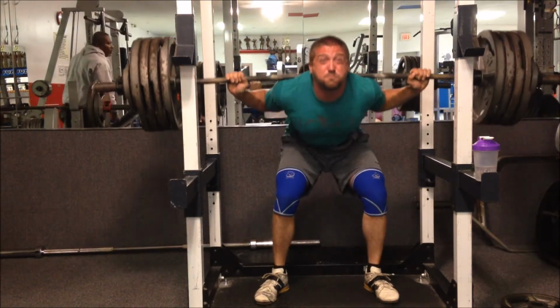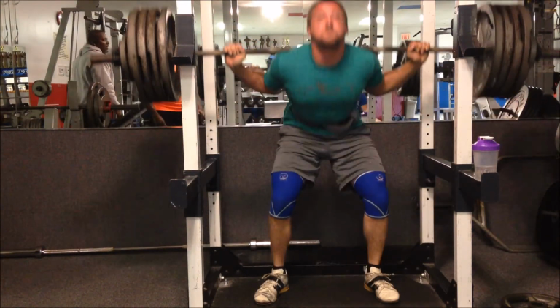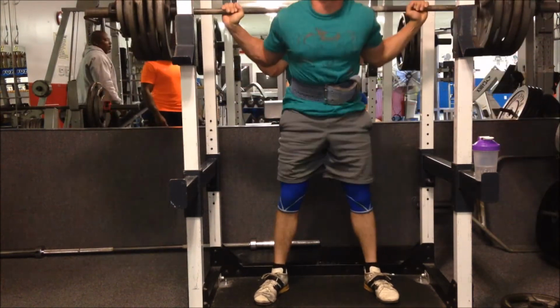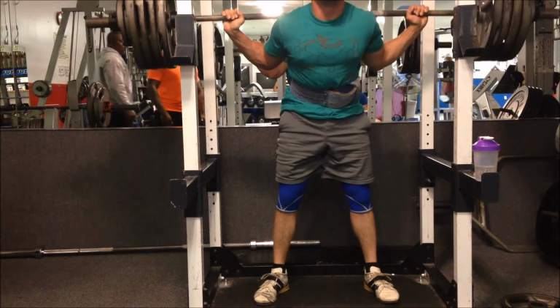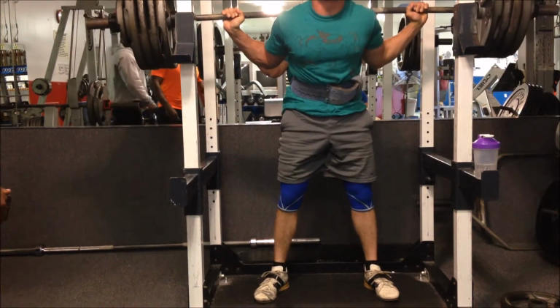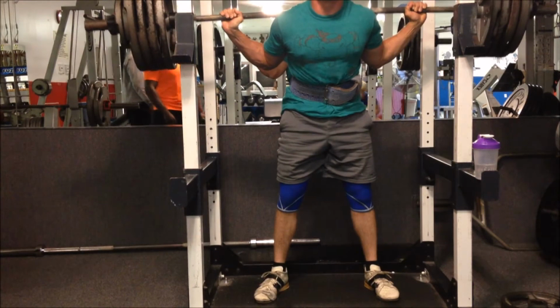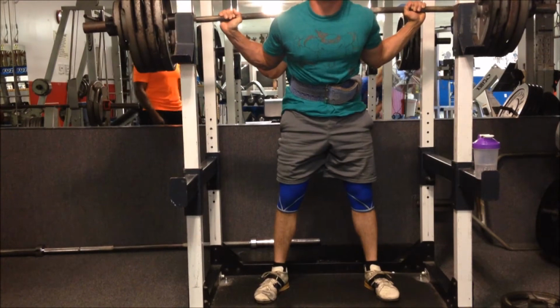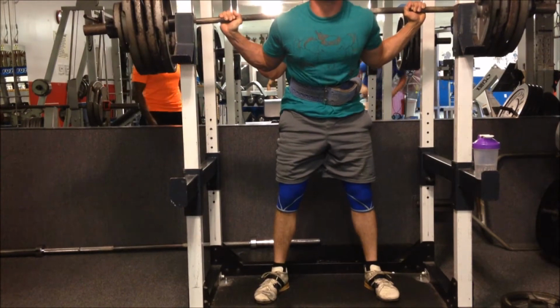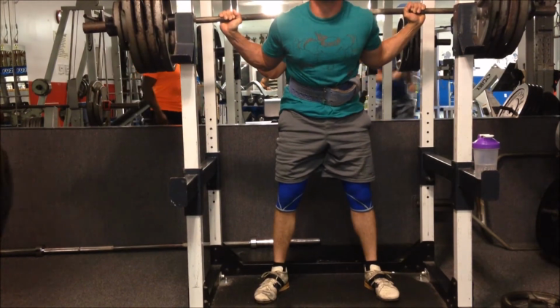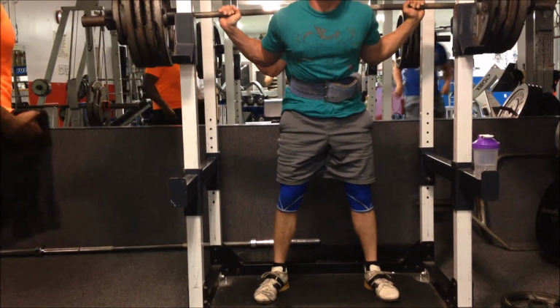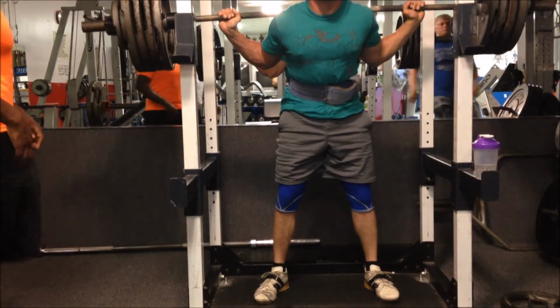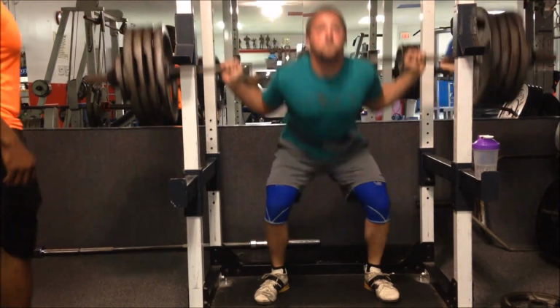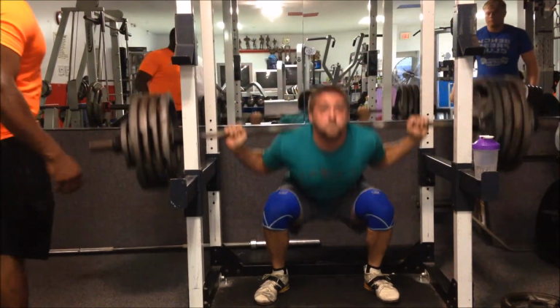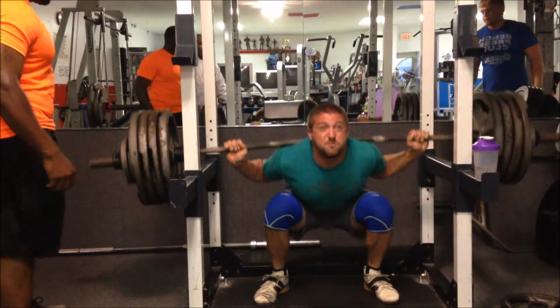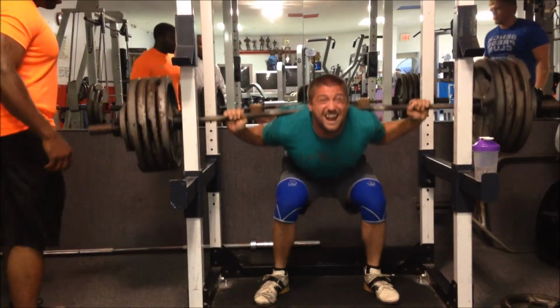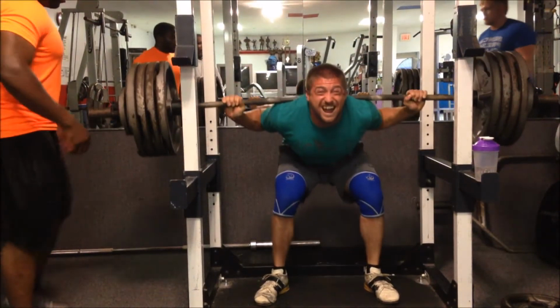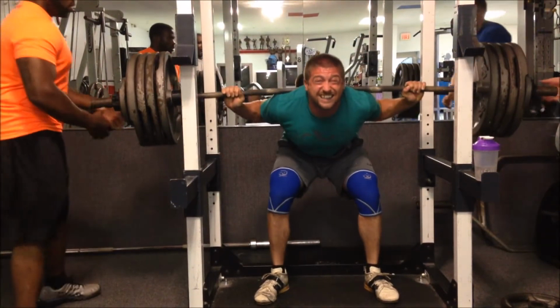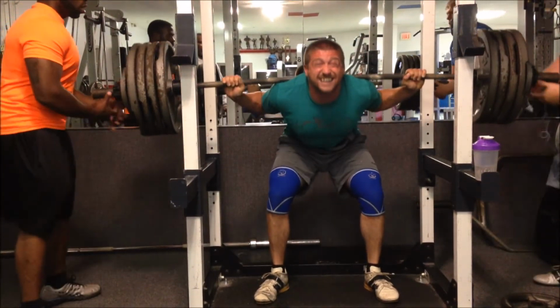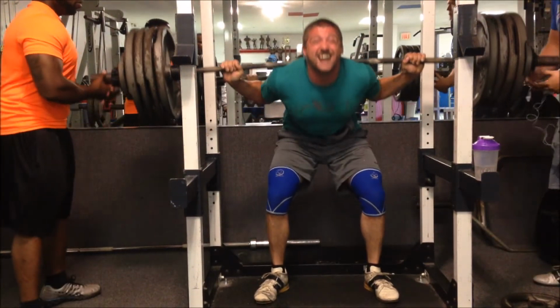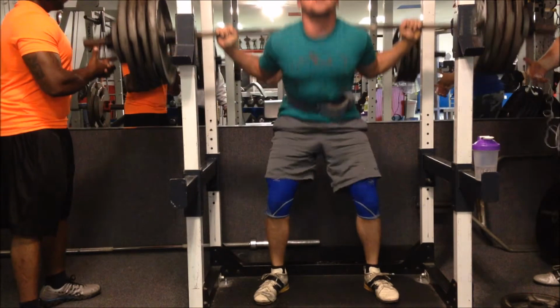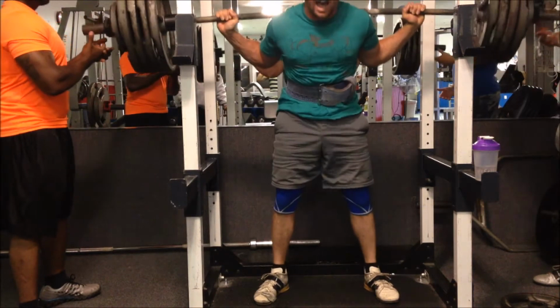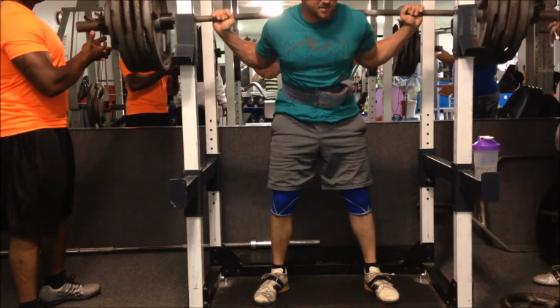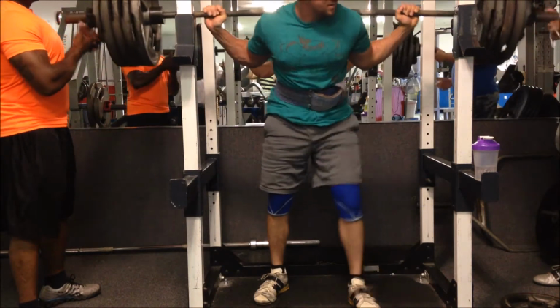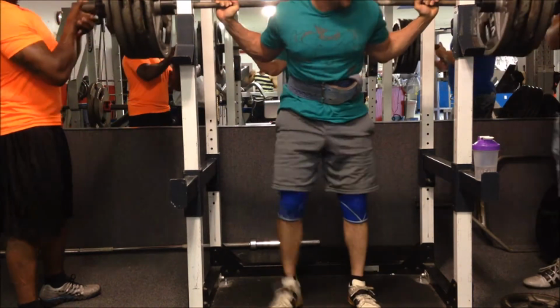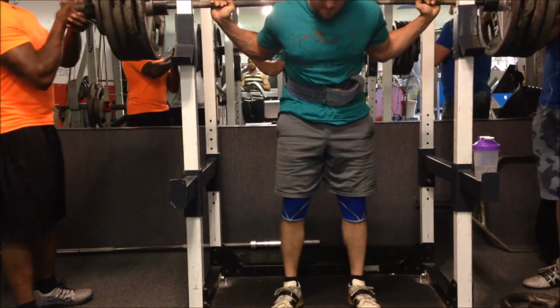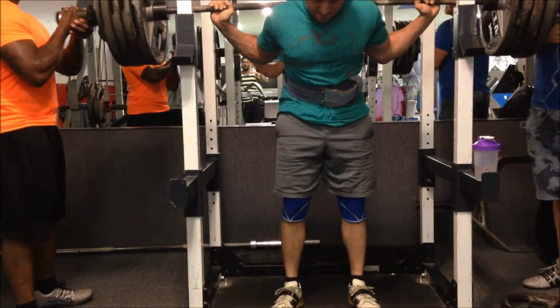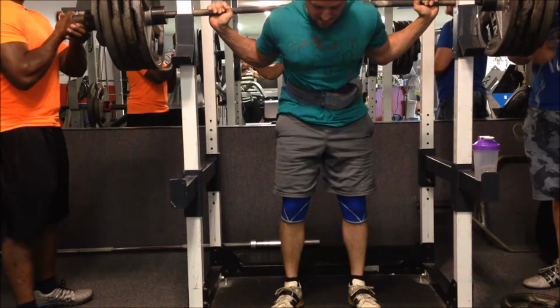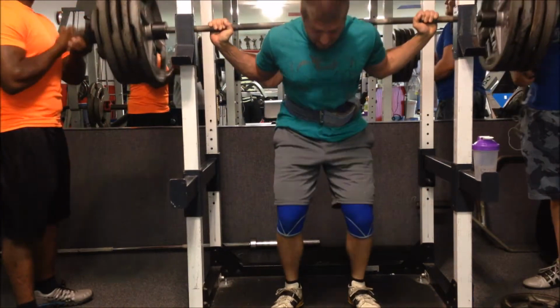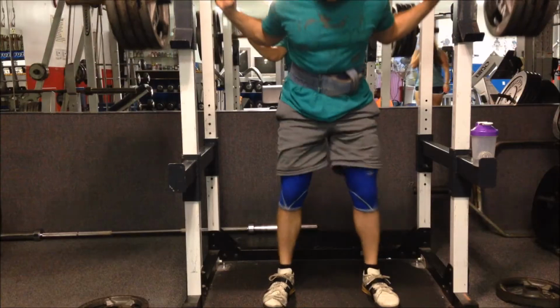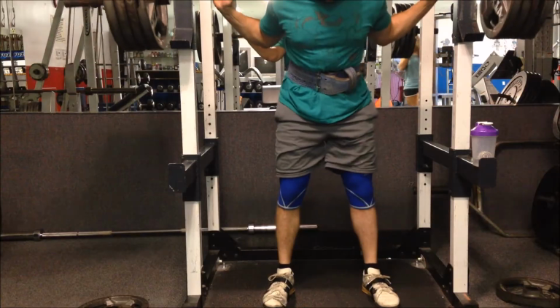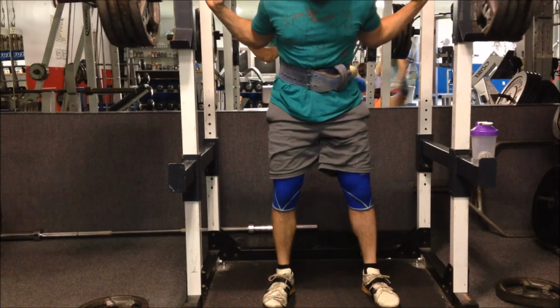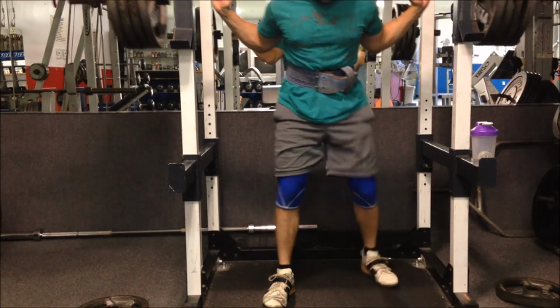This is a five pound PR — my previous PR was 440 for five. And if you've seen my 440 for five video, it looks a little bit harder than this one, and I feel like my depth was a little bit better on that one.